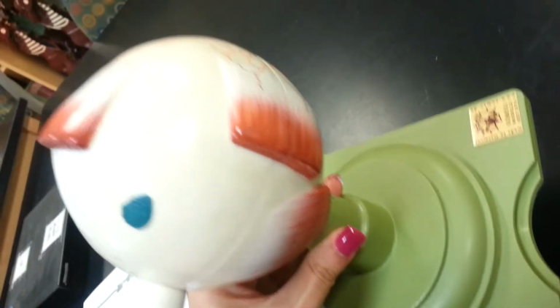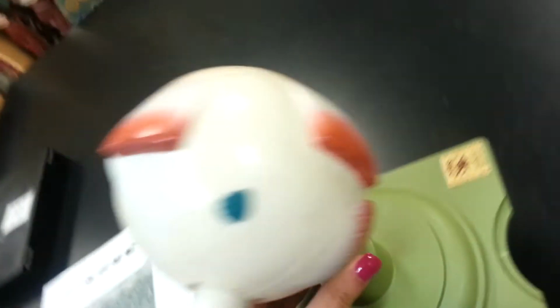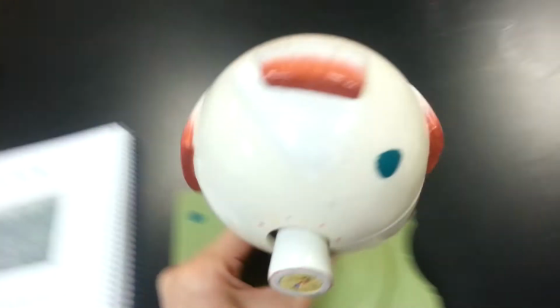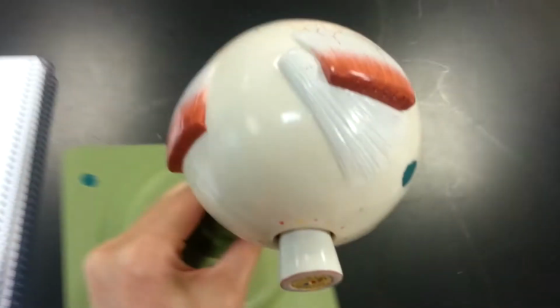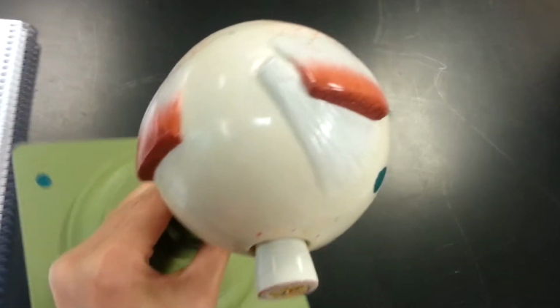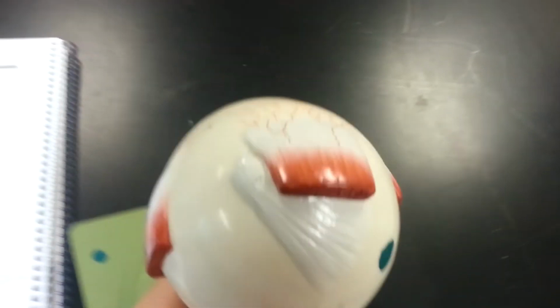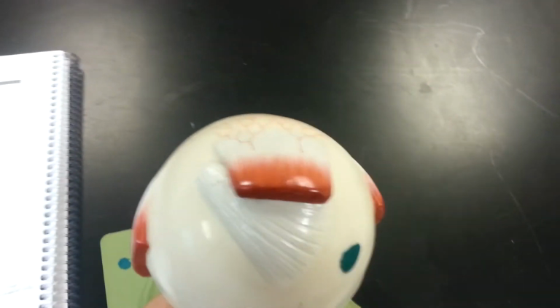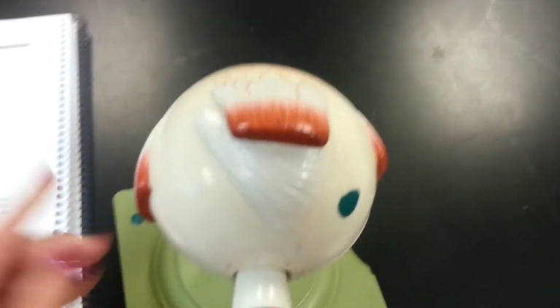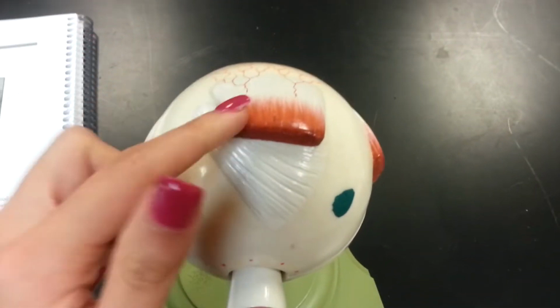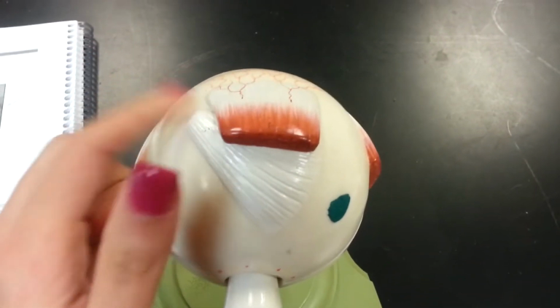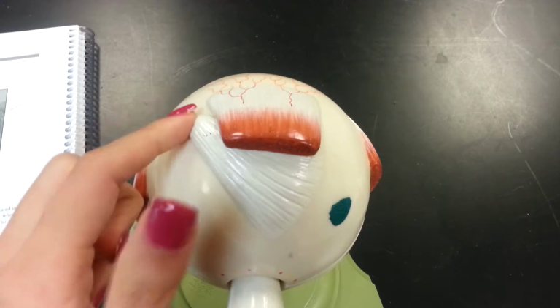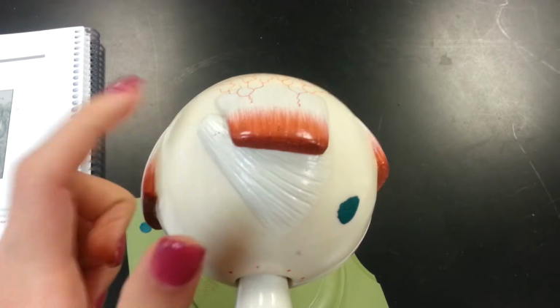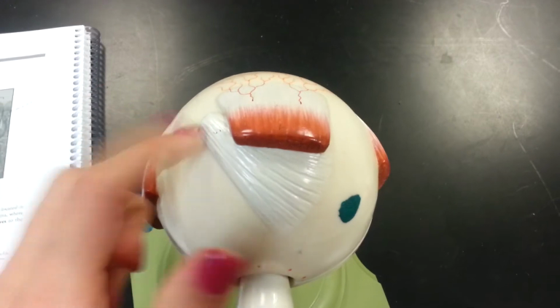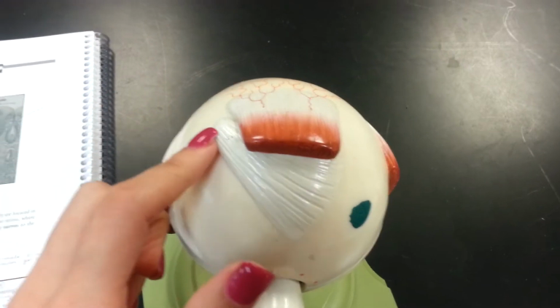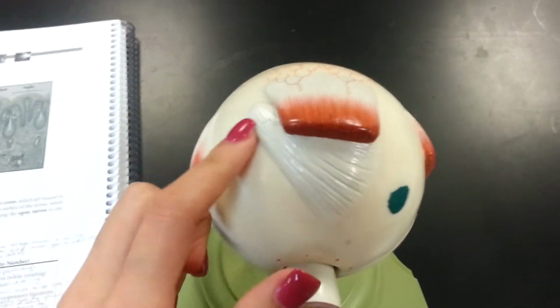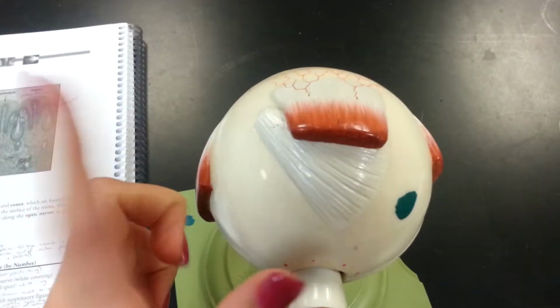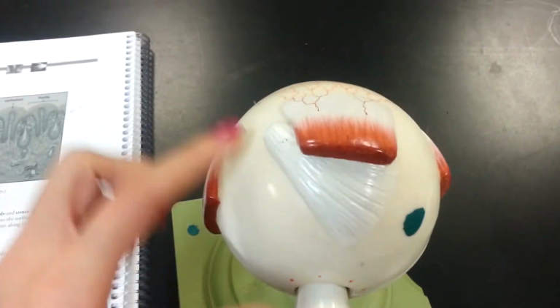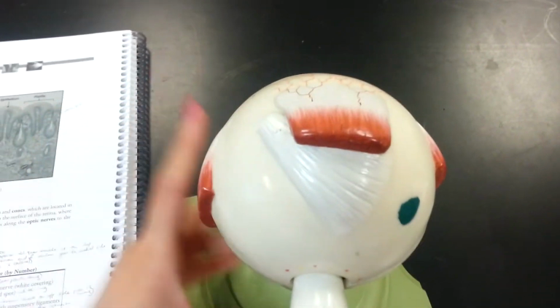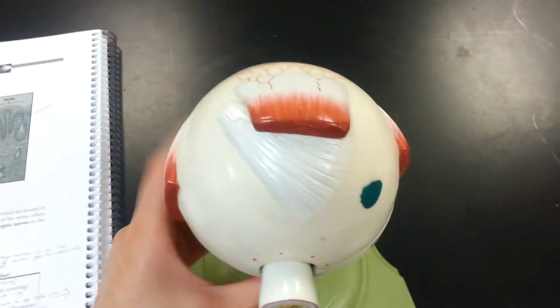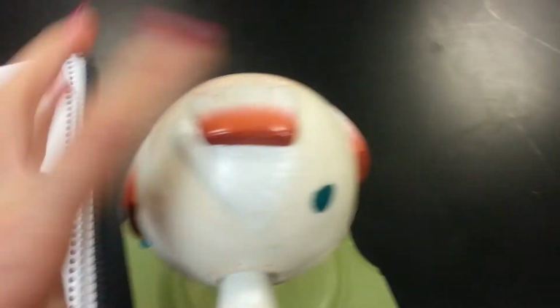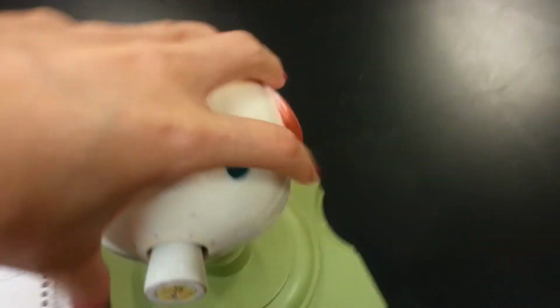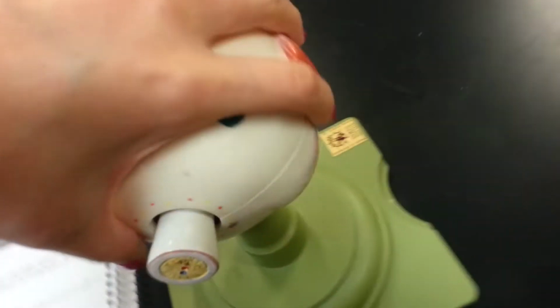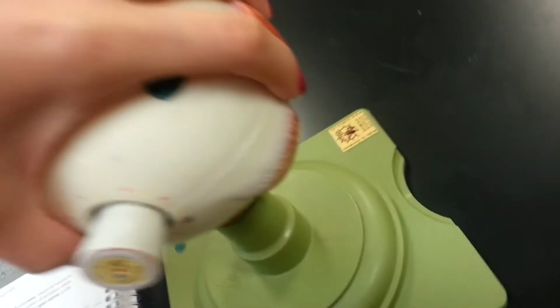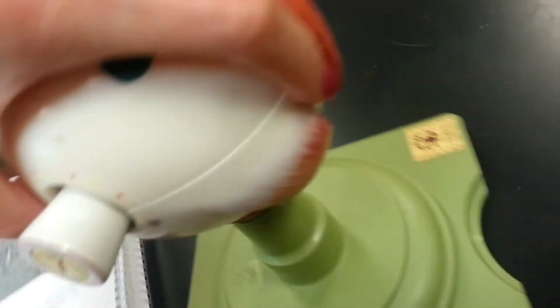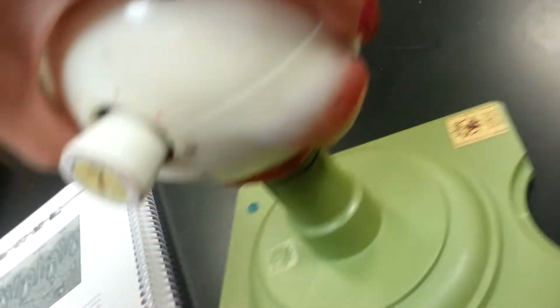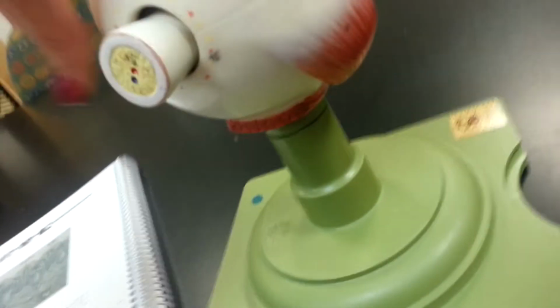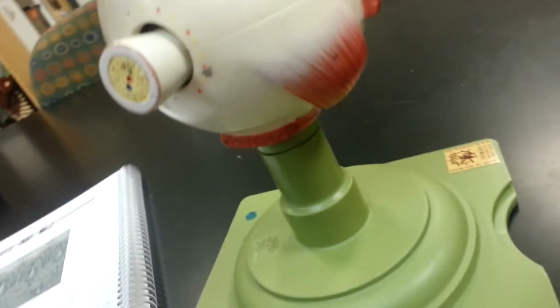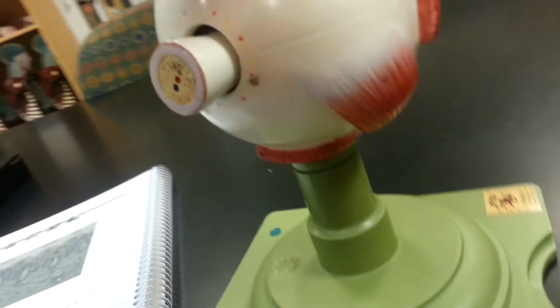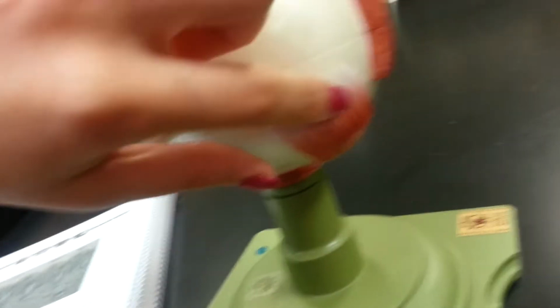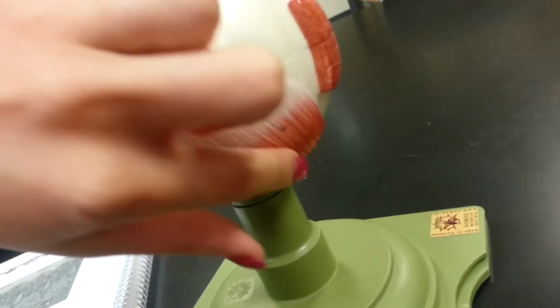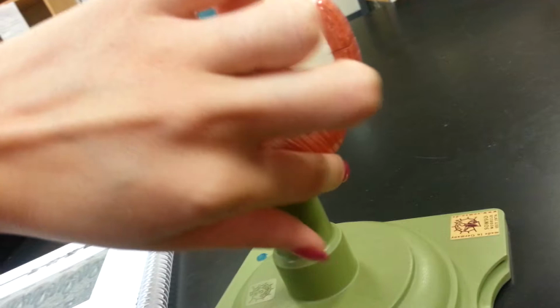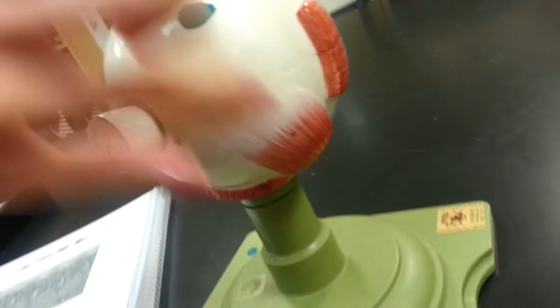Lateral, medial — narrow end of the tendon of the superior oblique. Inferior oblique is down here.